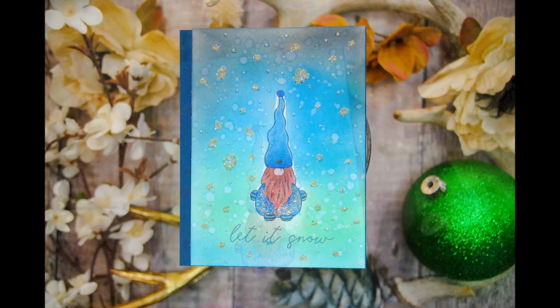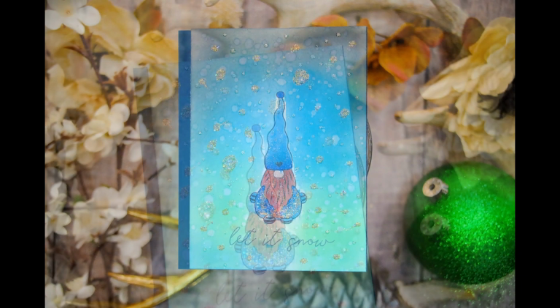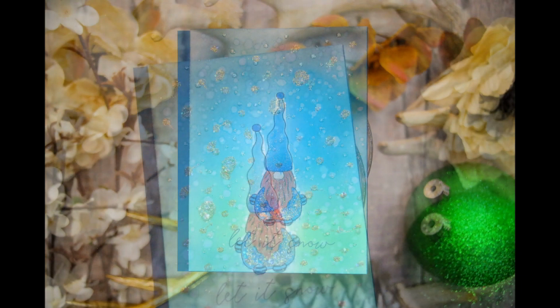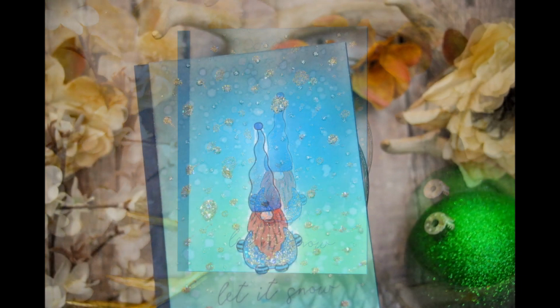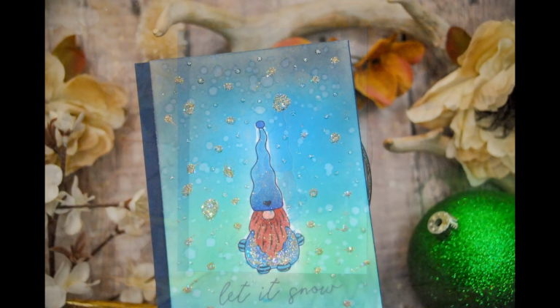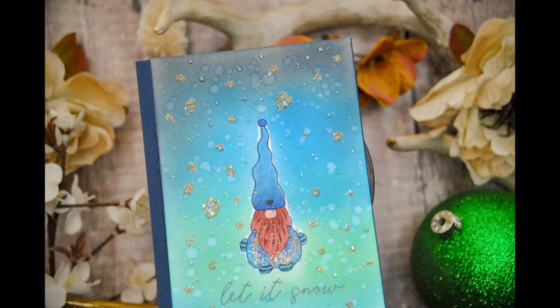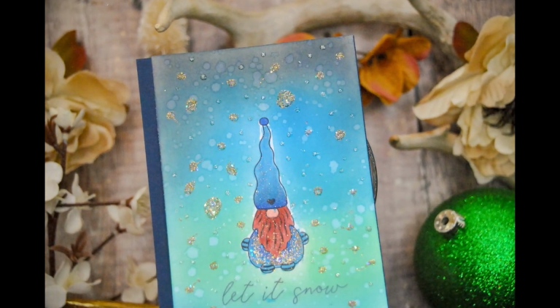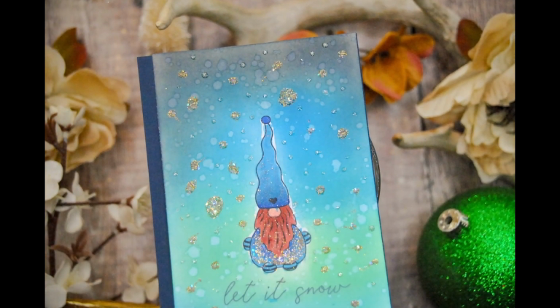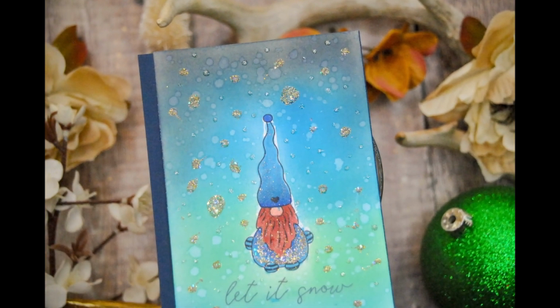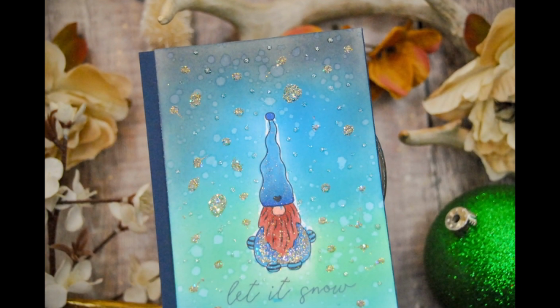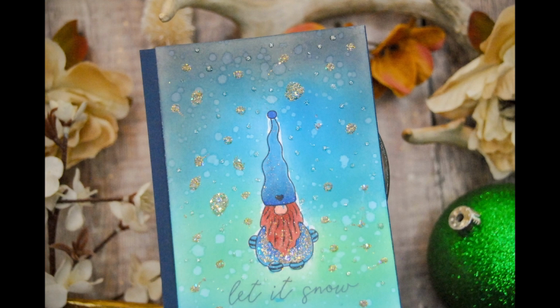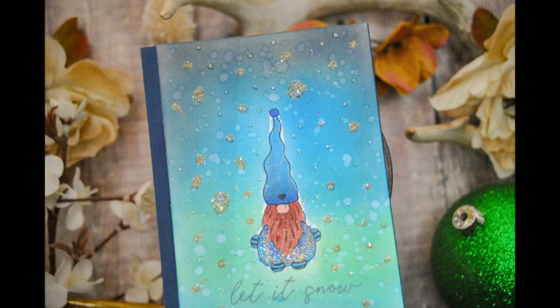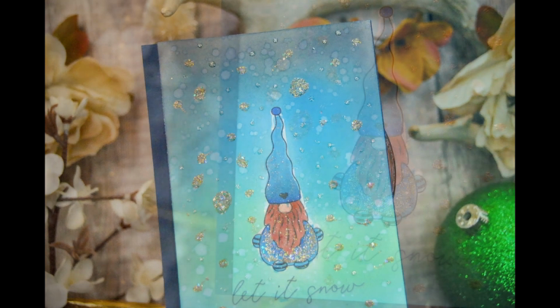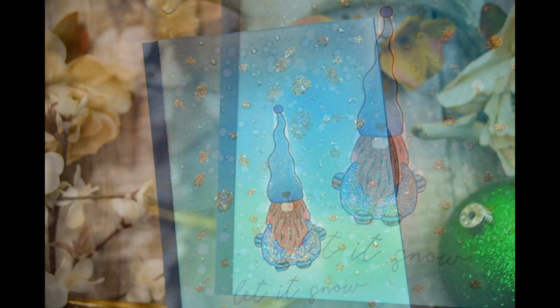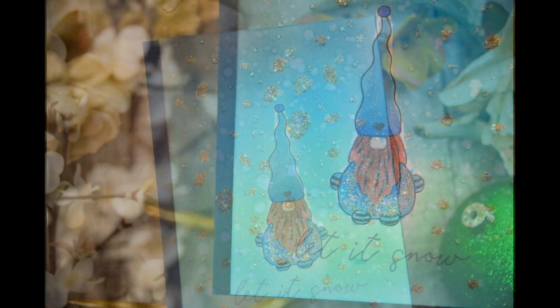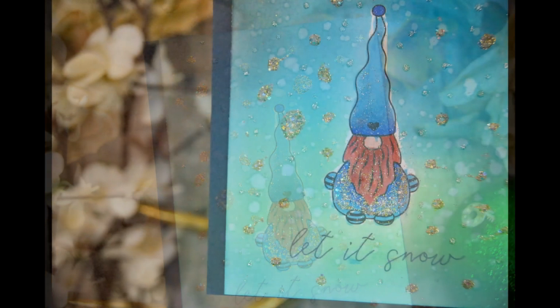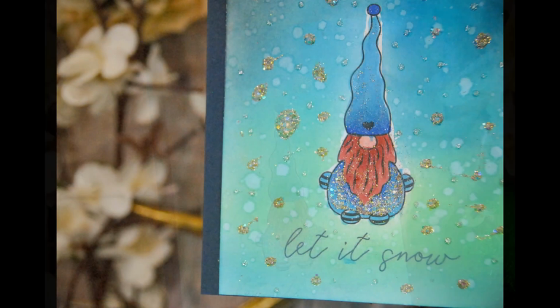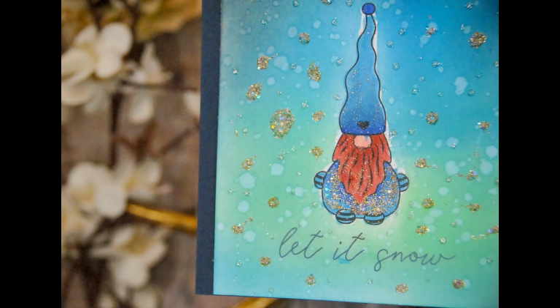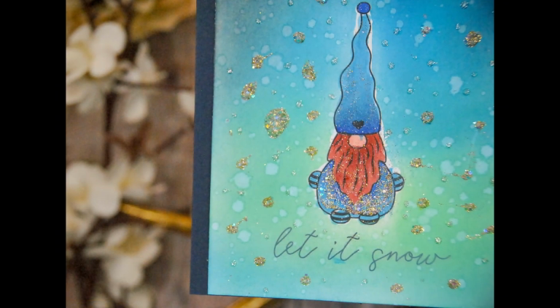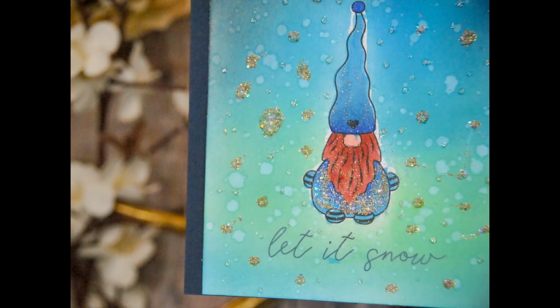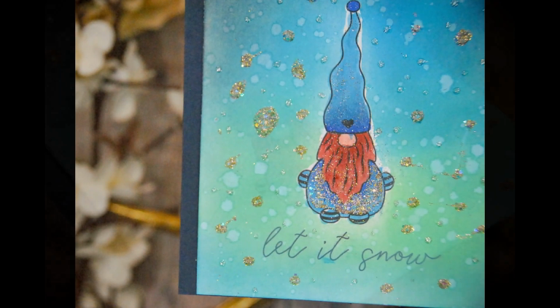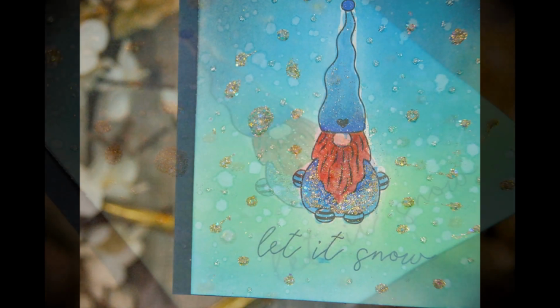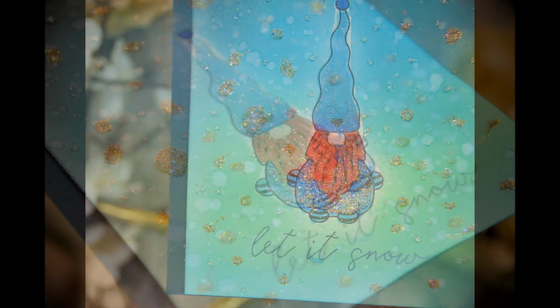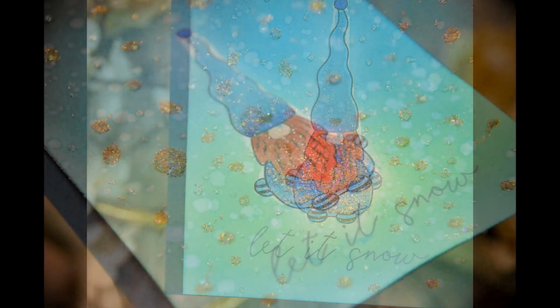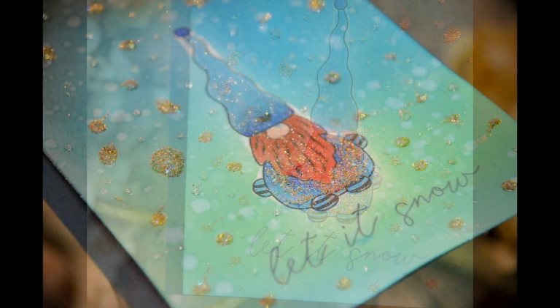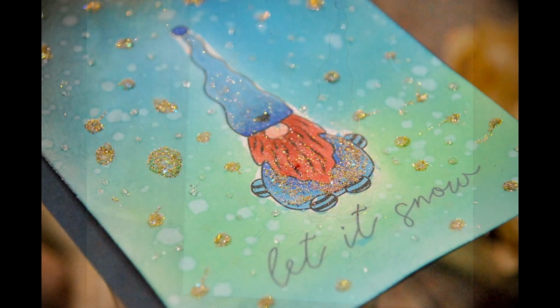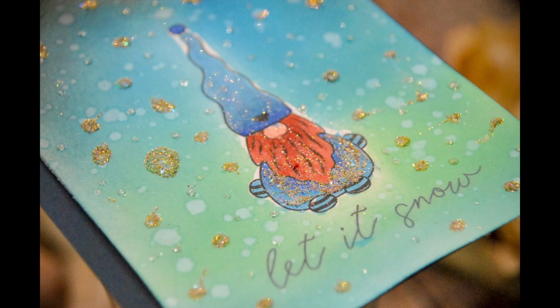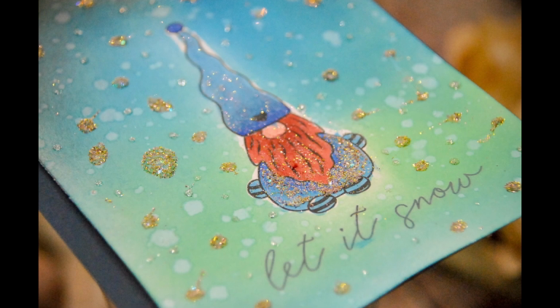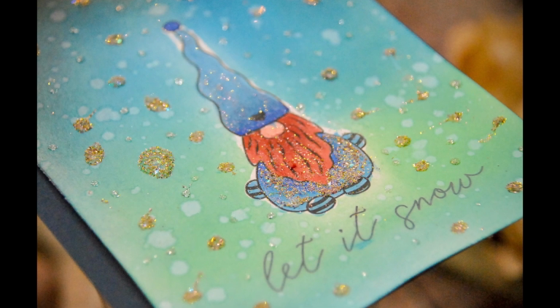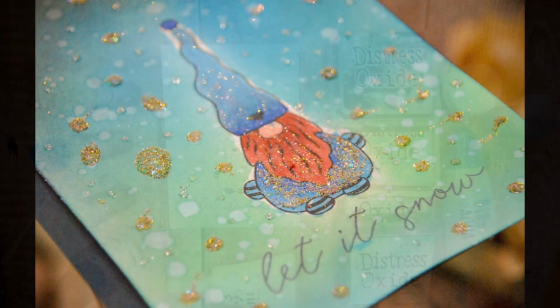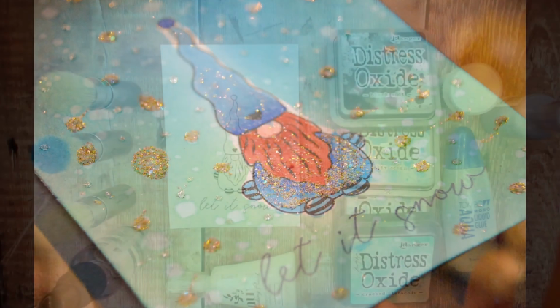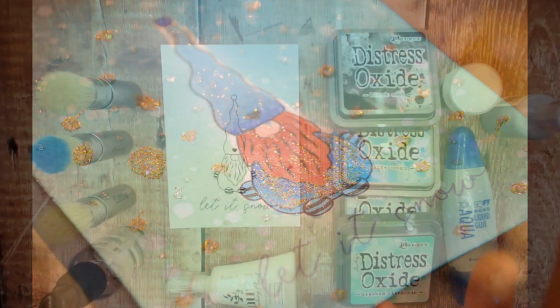Hey guys, Crystal Thomason here for Unity. Today we are doing a collaboration with Beth Dot Designs and Unity. I'm doing an ink blending card with masking. Hope you enjoy this tutorial.